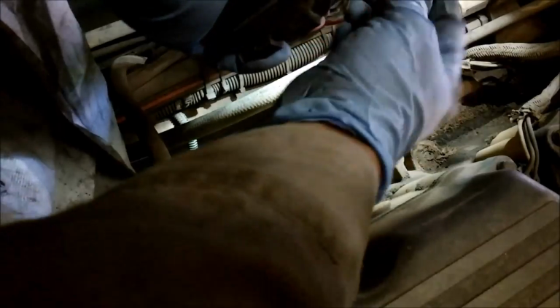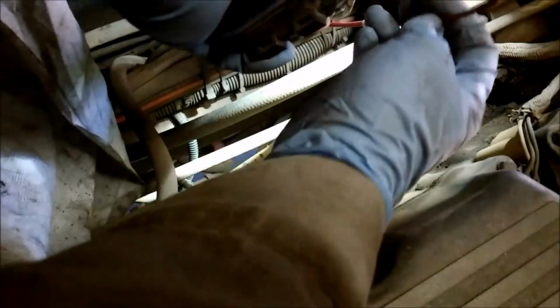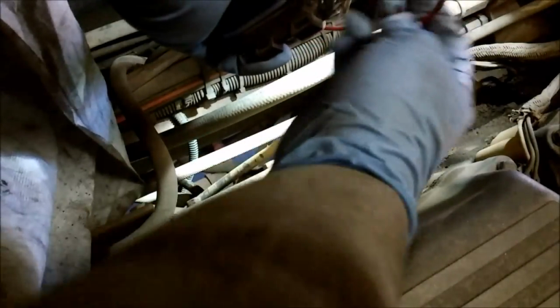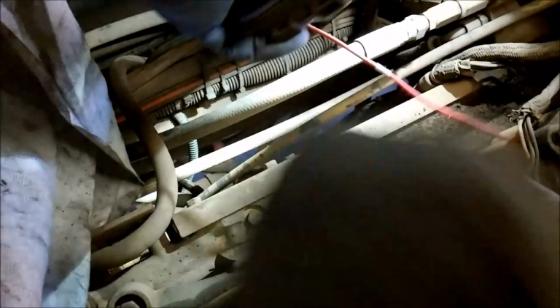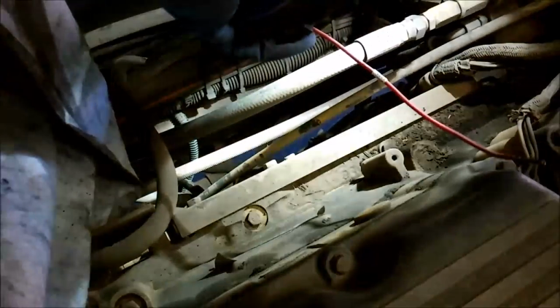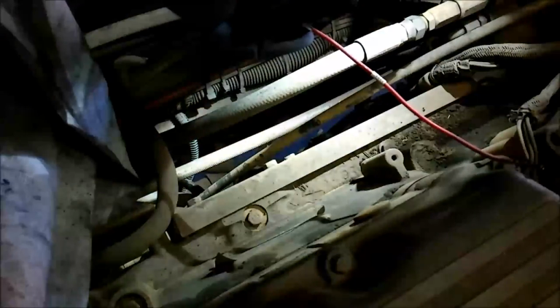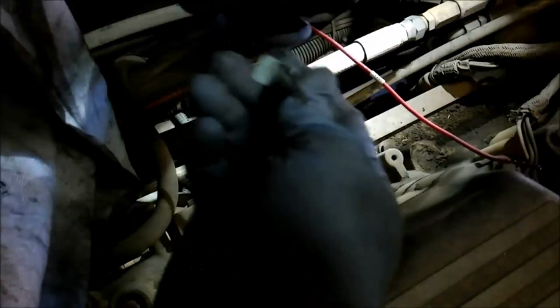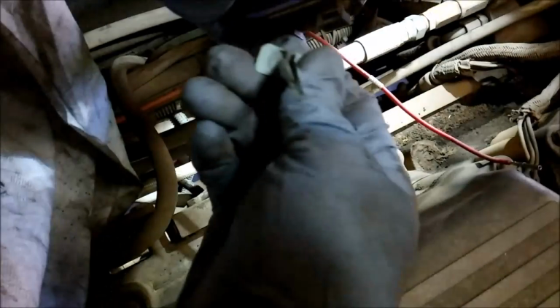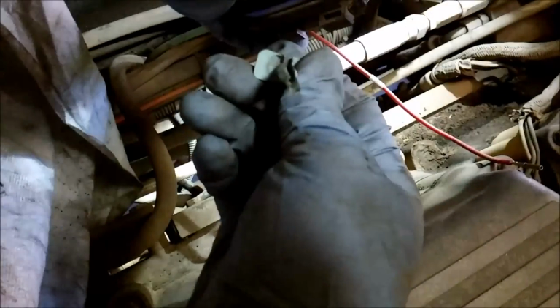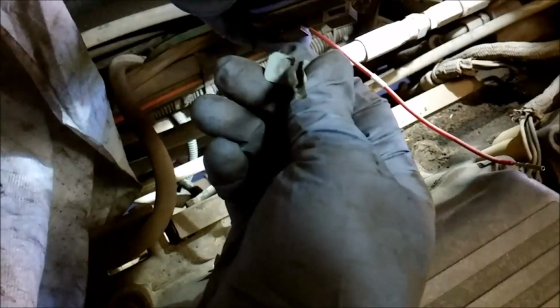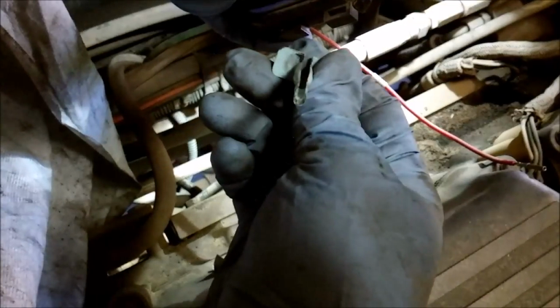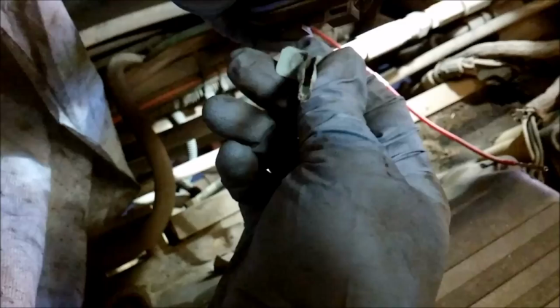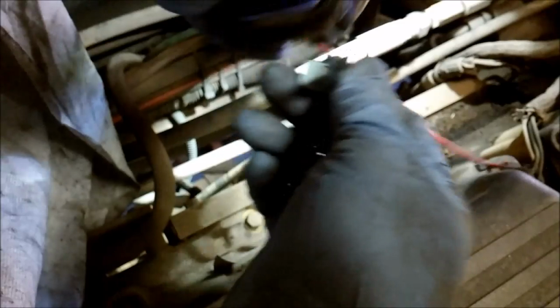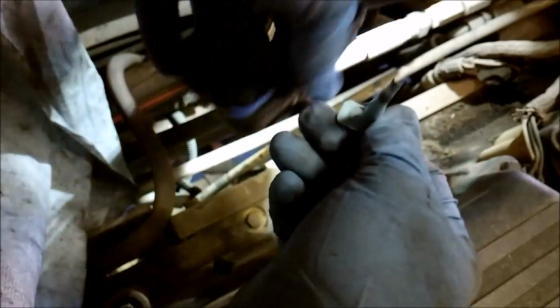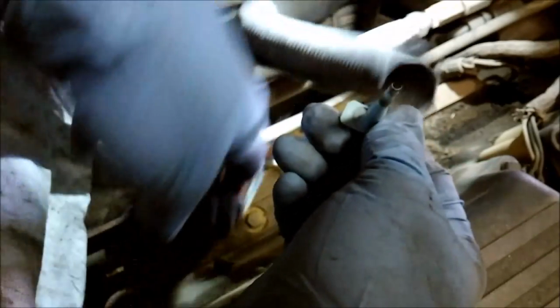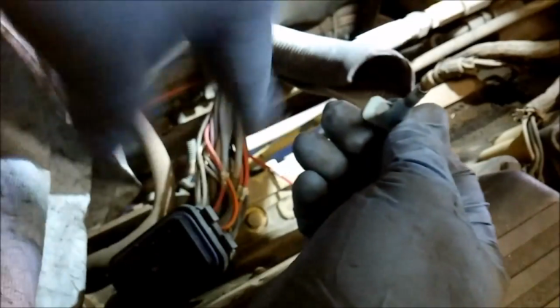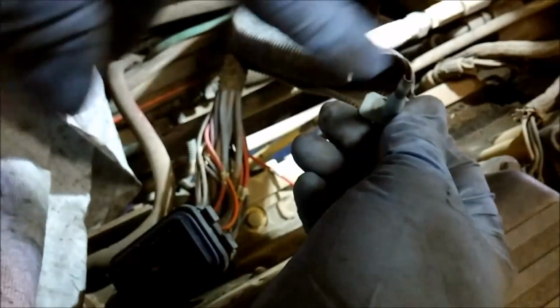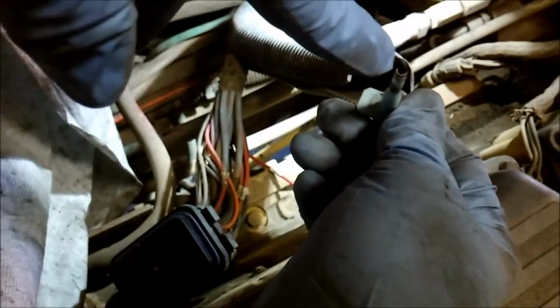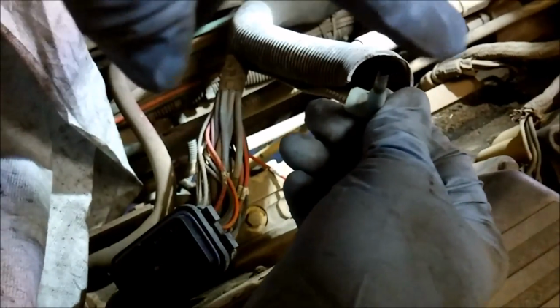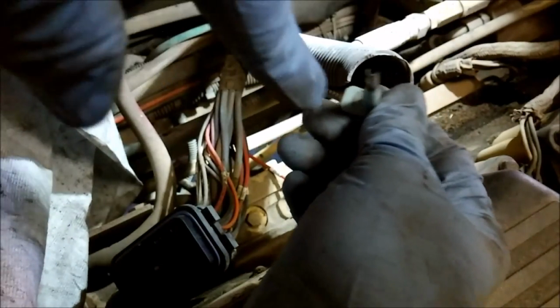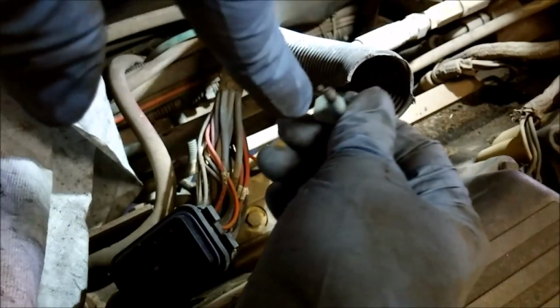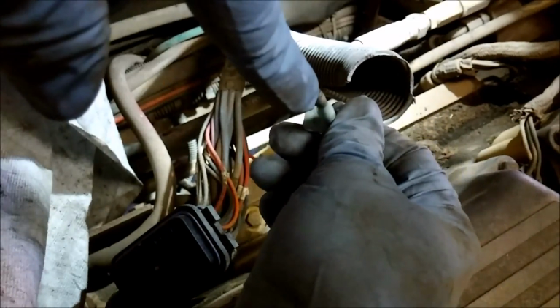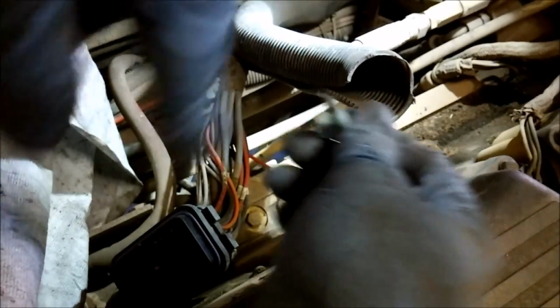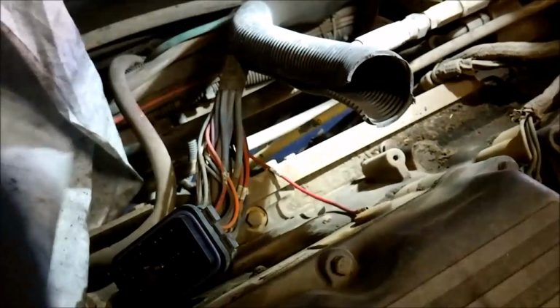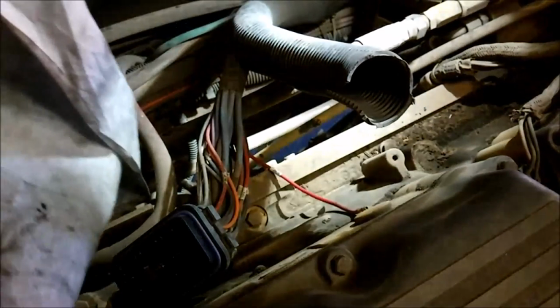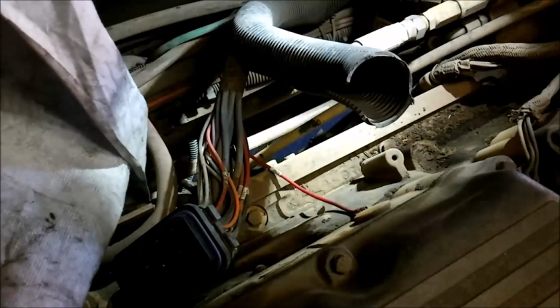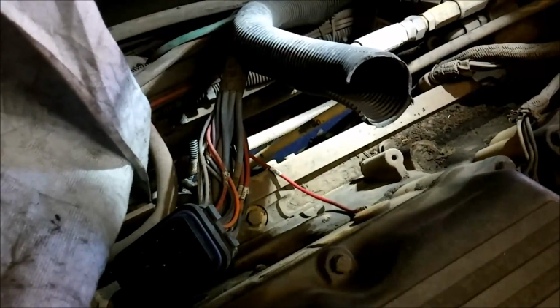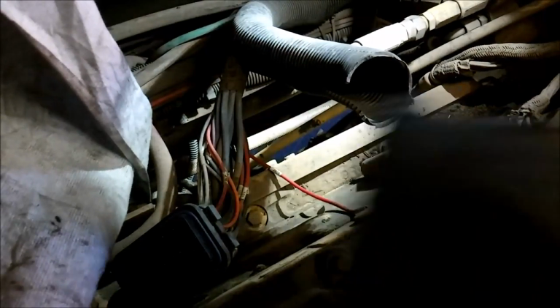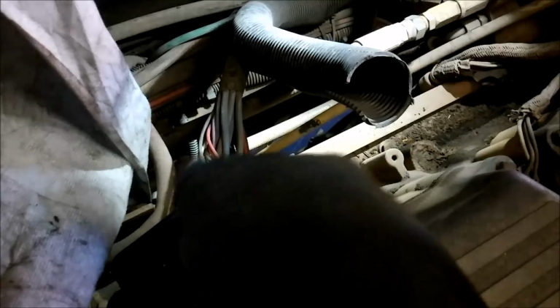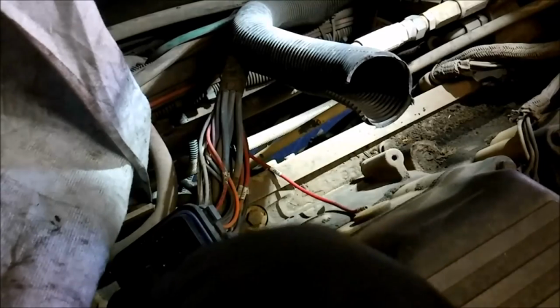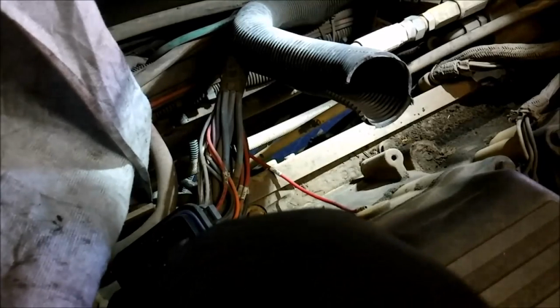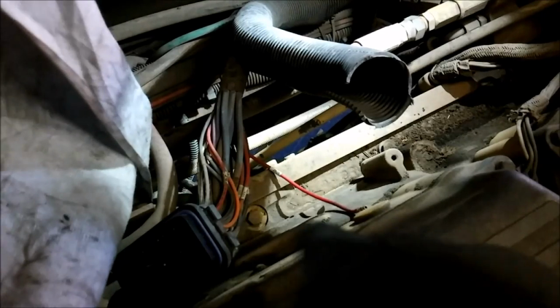That is how you remove them from the ECM connectors, and there's the removal tool. If you're running a new wire, you would just run it from that ECM connector up to the new sensor.